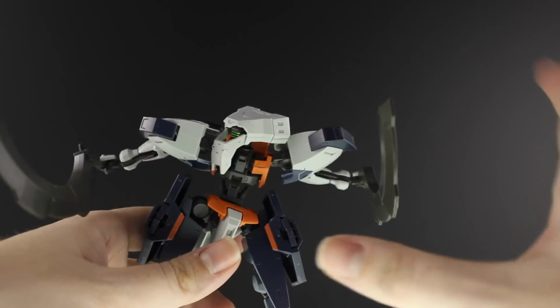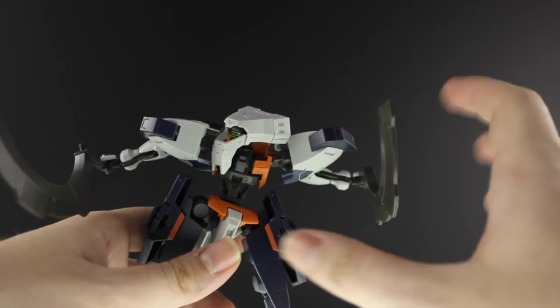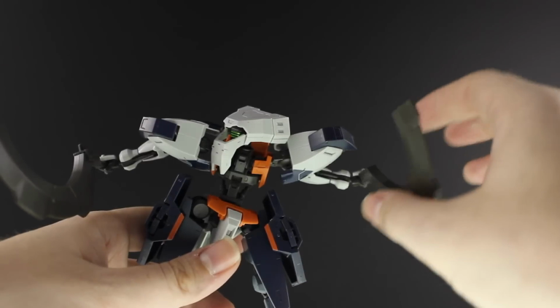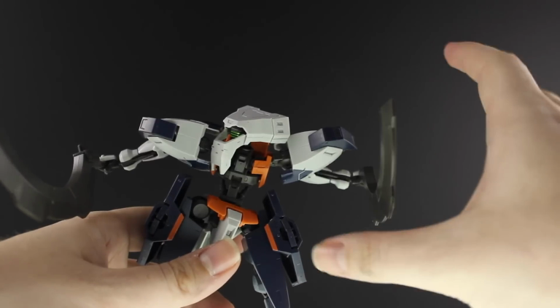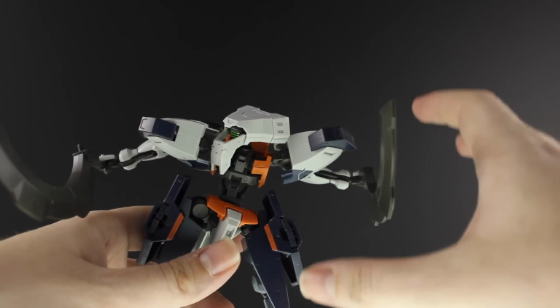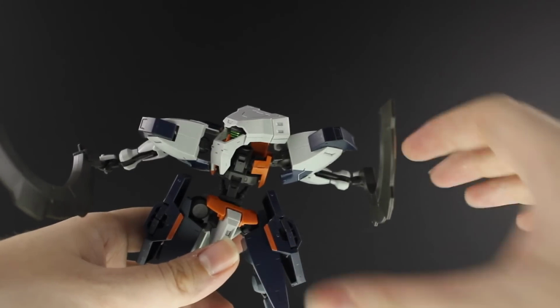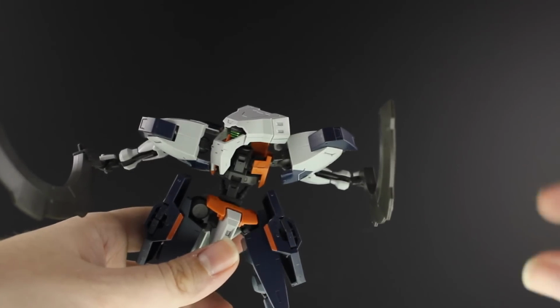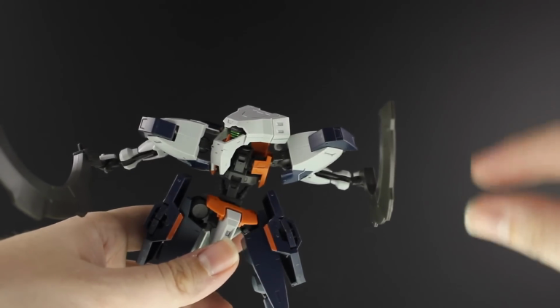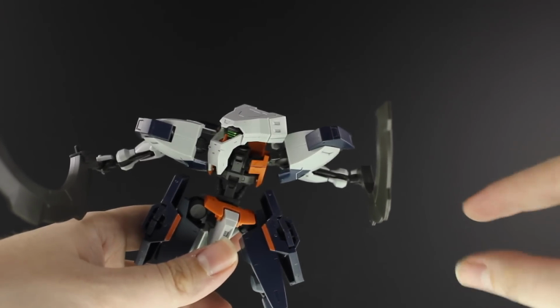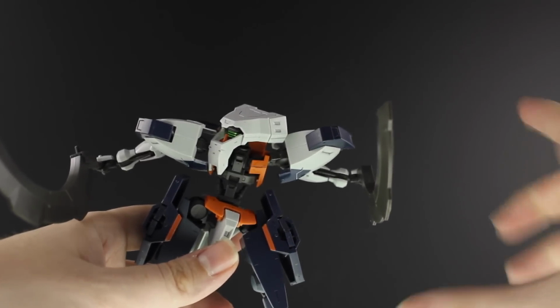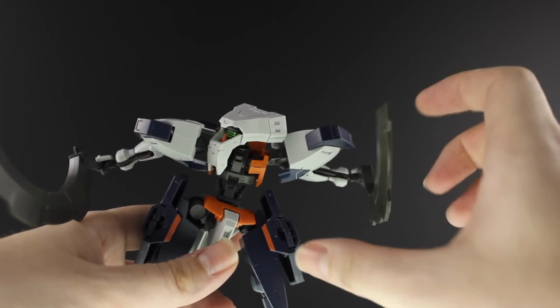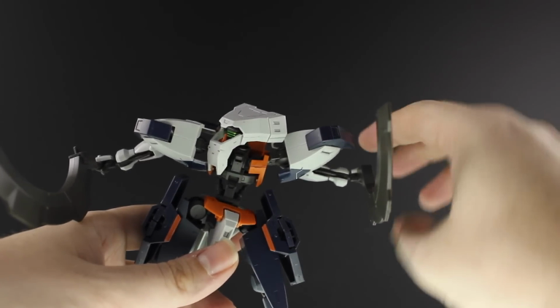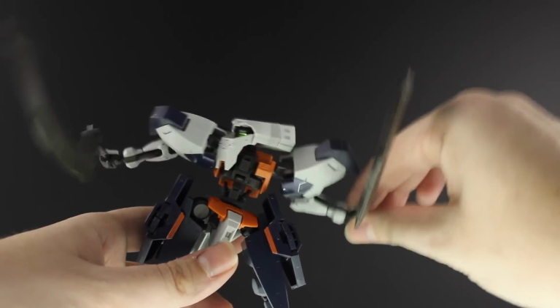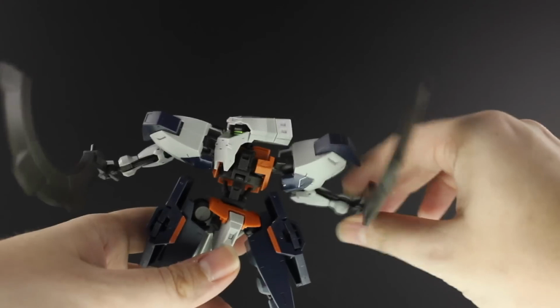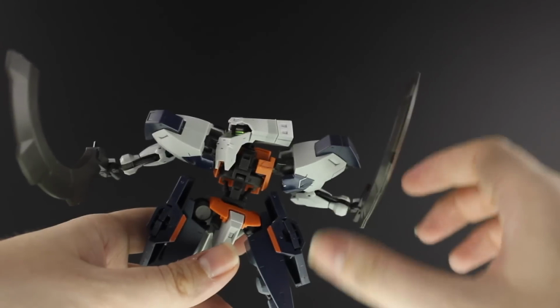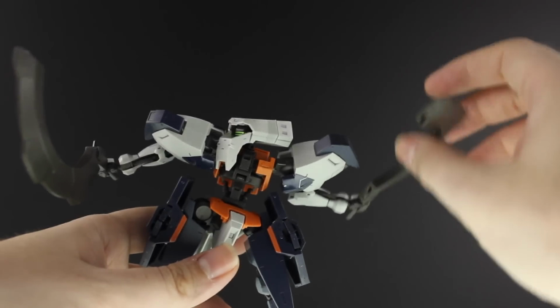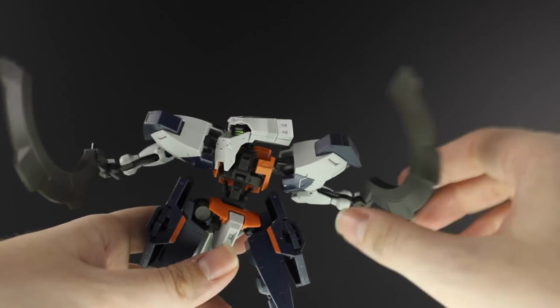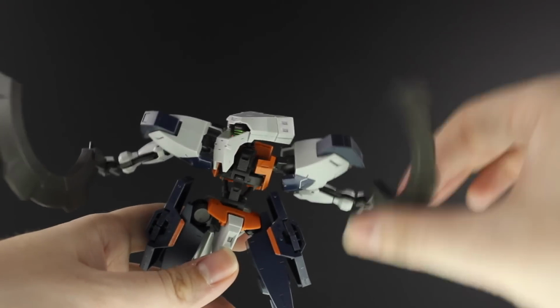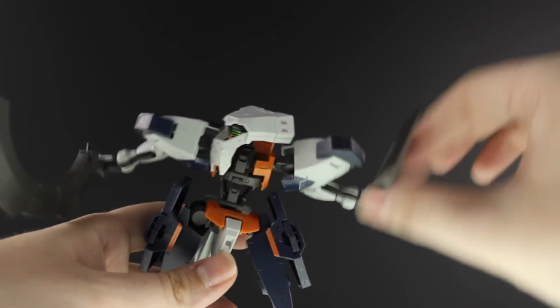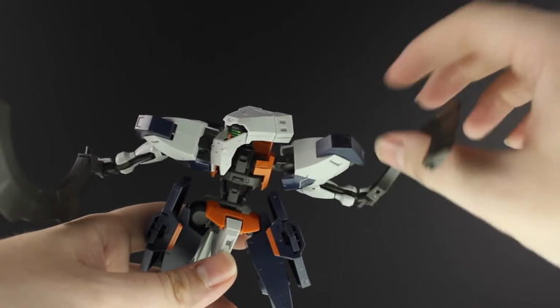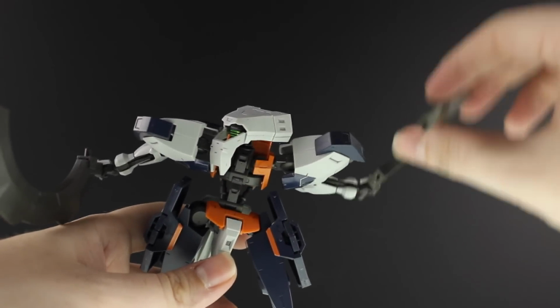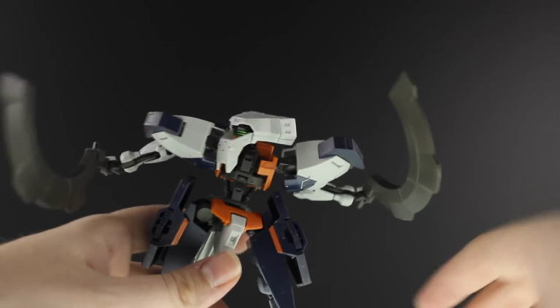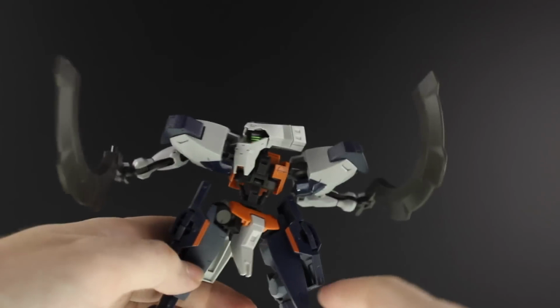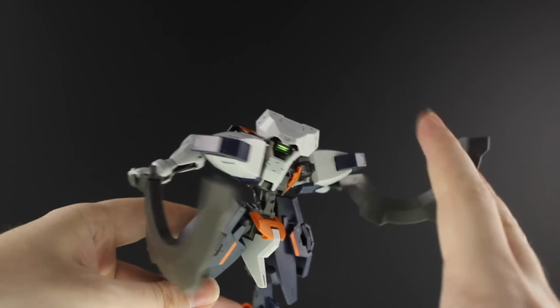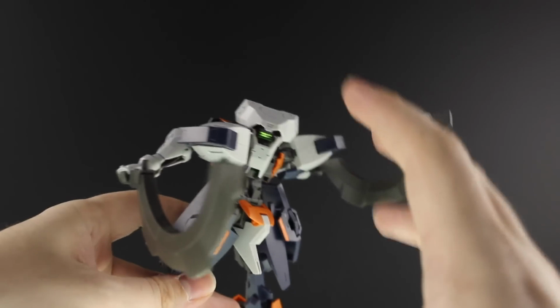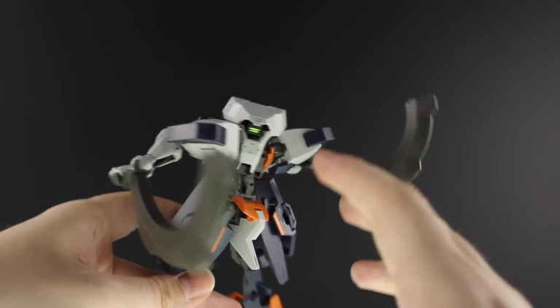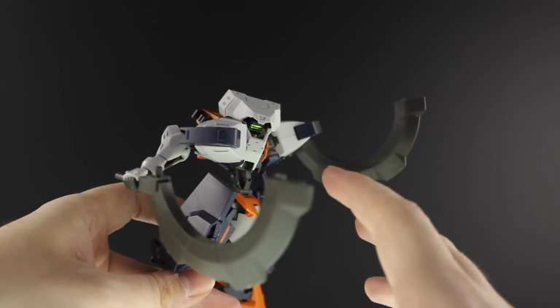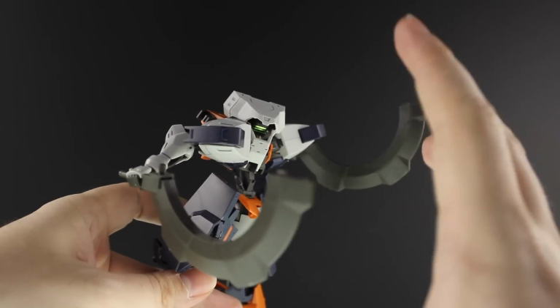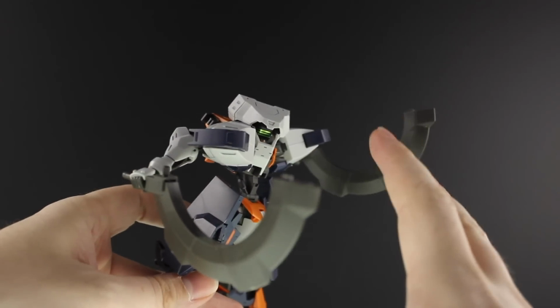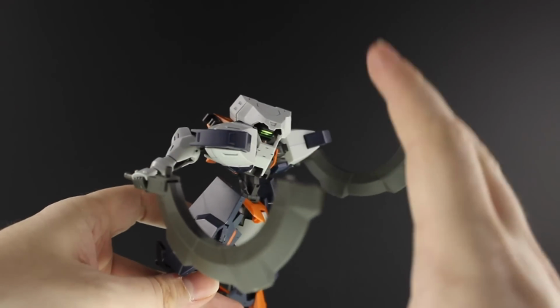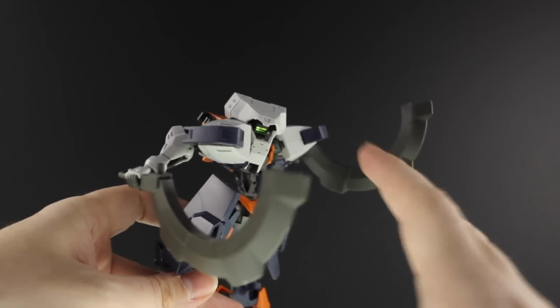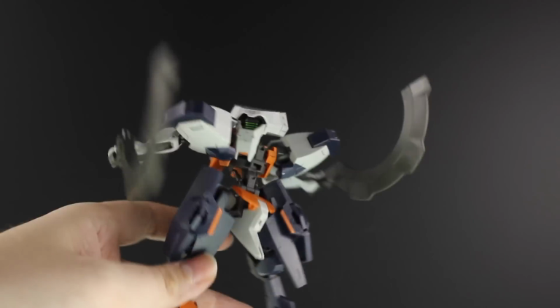If you remember the Barbatos' mace, it has those little square parts along the length so you can fit them into the hand. Yeah, nothing like that here — they just flail around. So far as you can see, this is a pretty crappy High Grade.